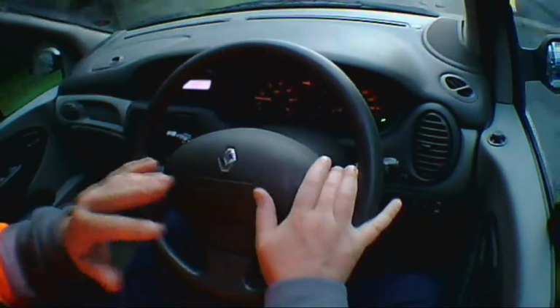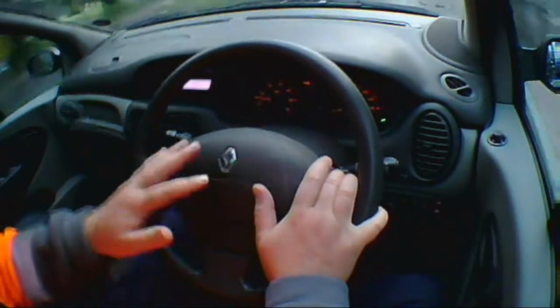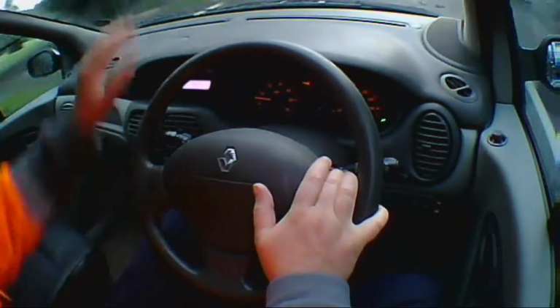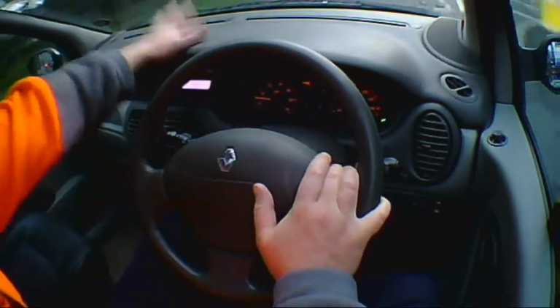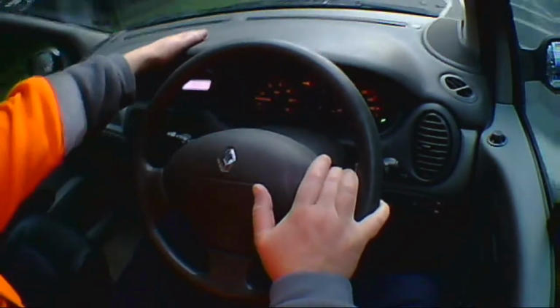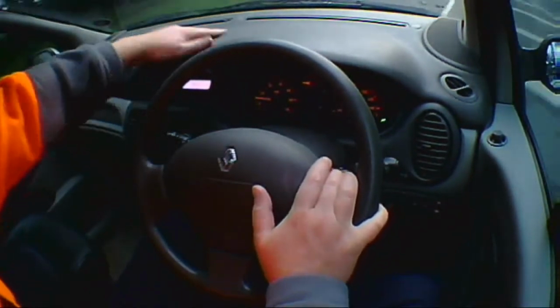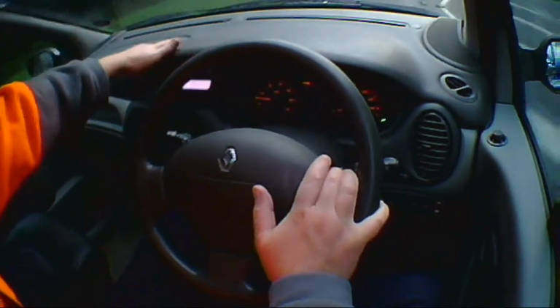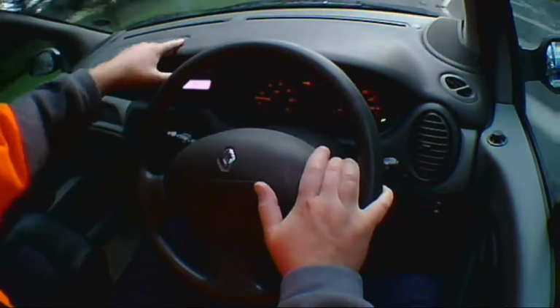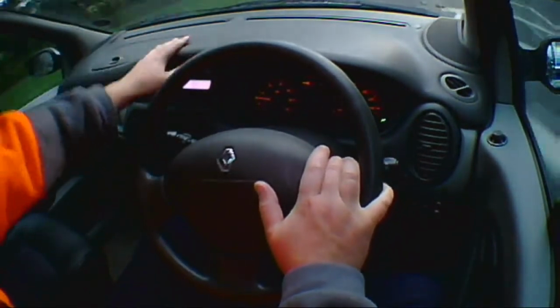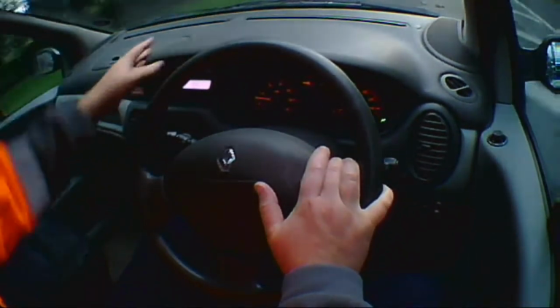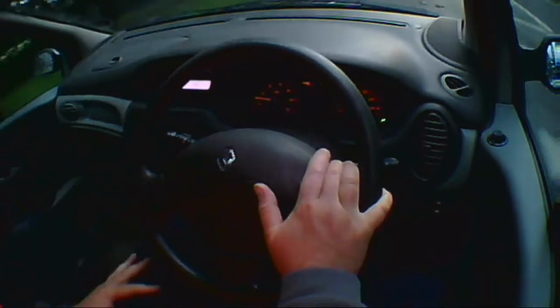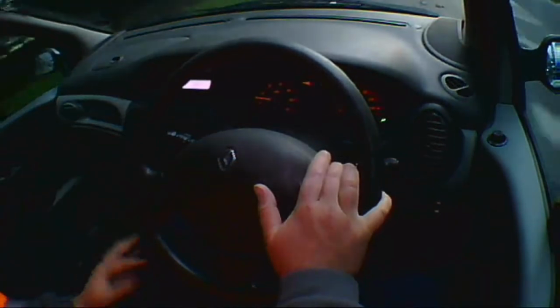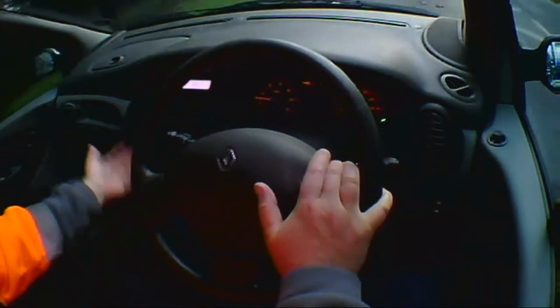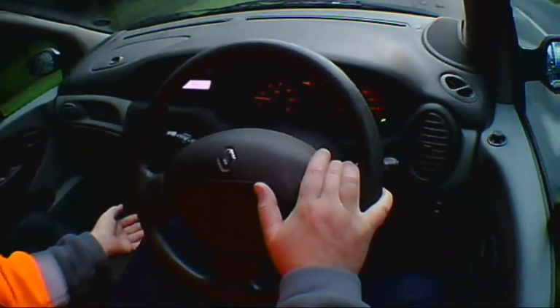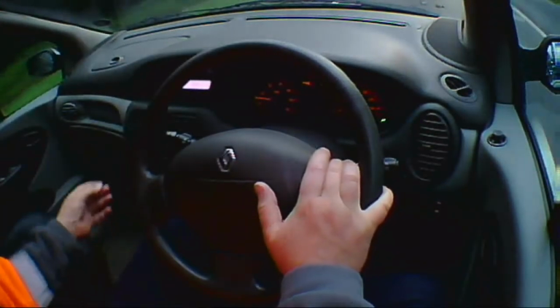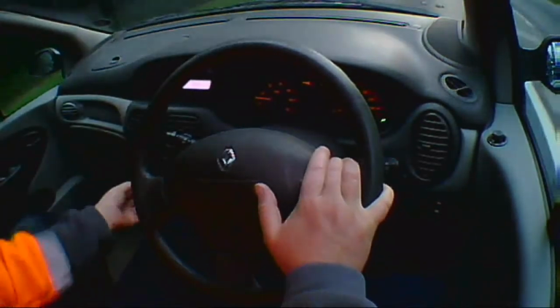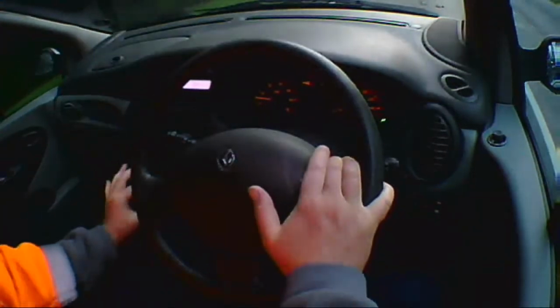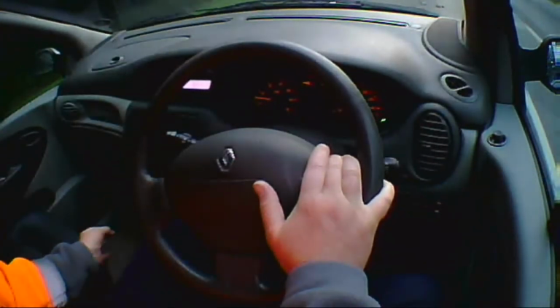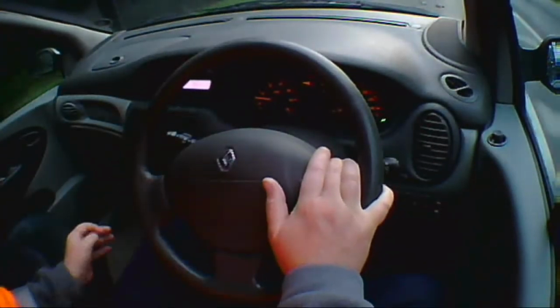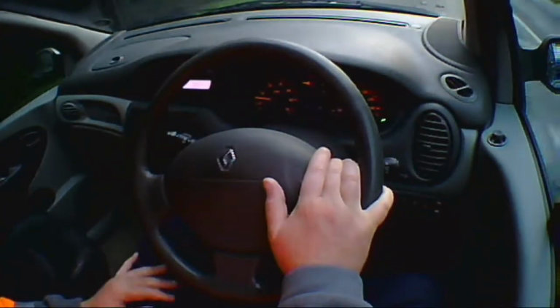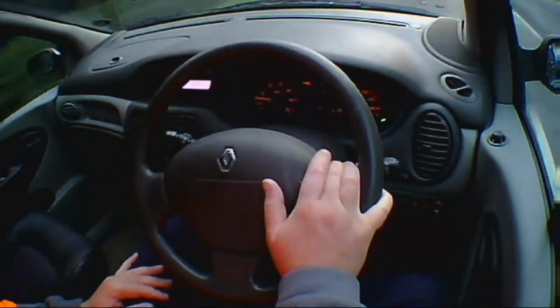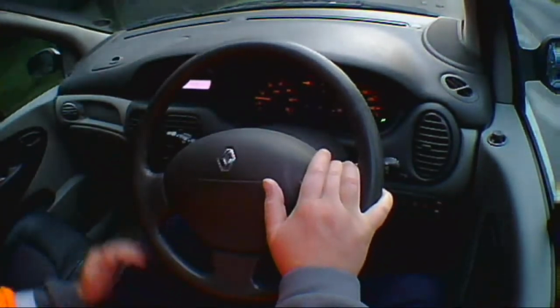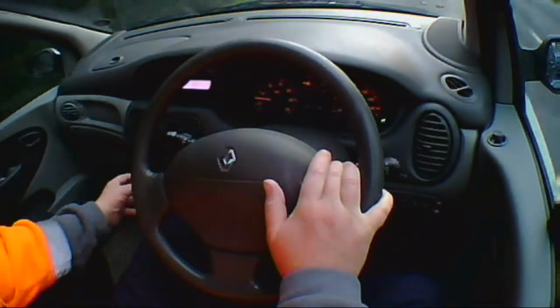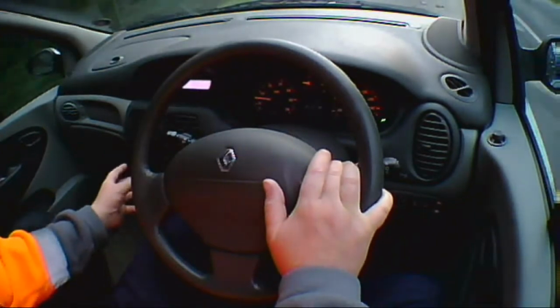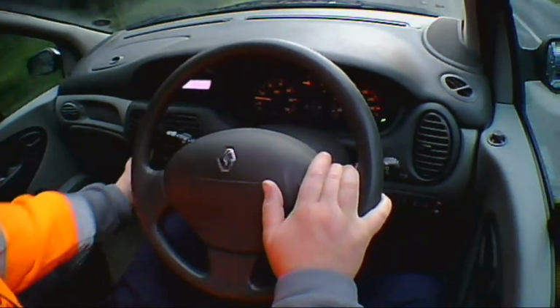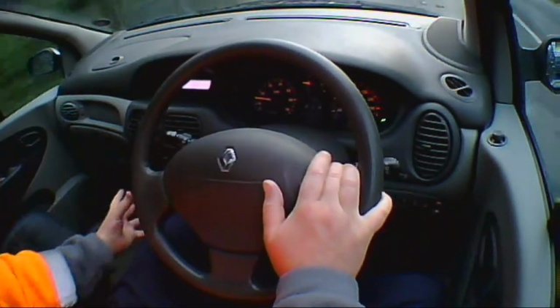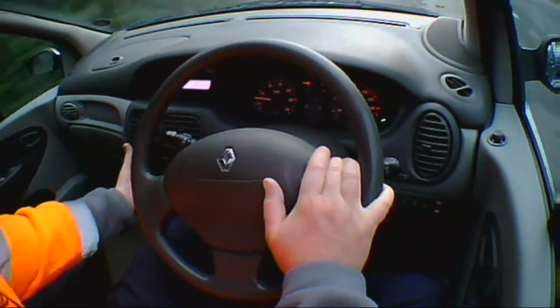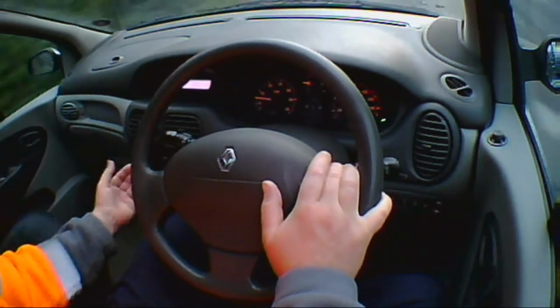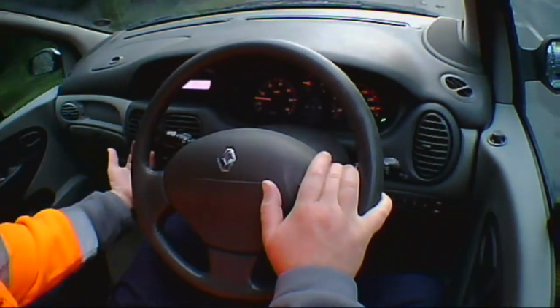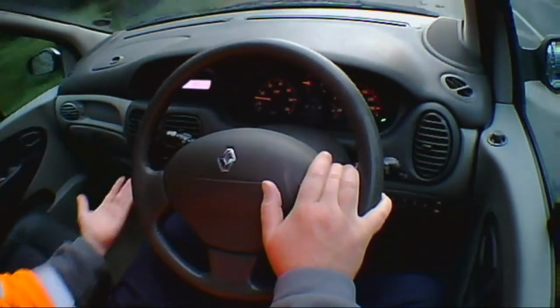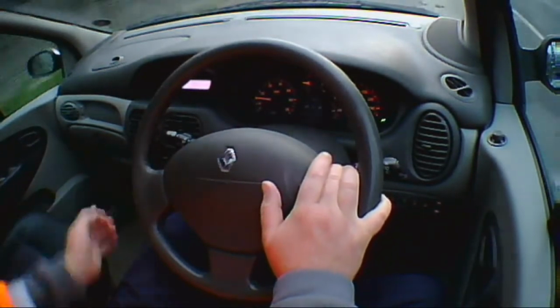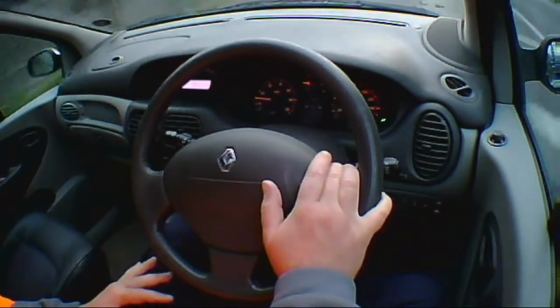A lot of these French cars have their speedos up here, and it makes a big difference. Centre console — very basic. You can operate it without taking your eyes off the road. However, it is a bit of a stretch to get to, so it could have been brought forward a bit more.